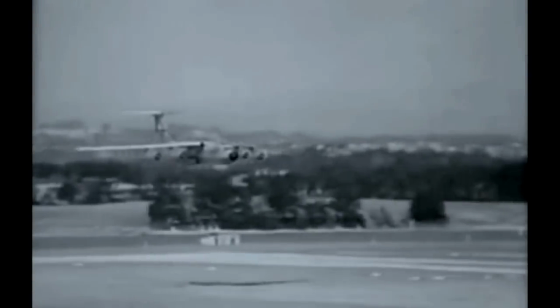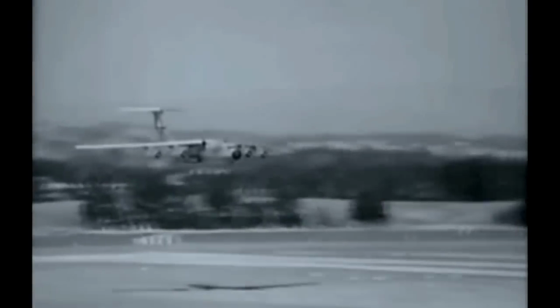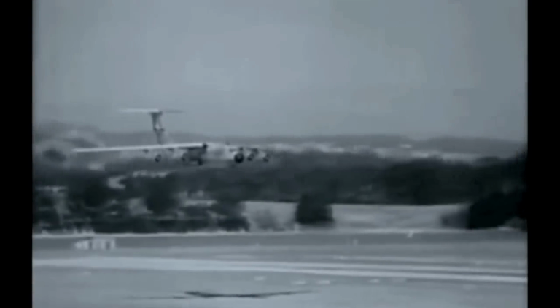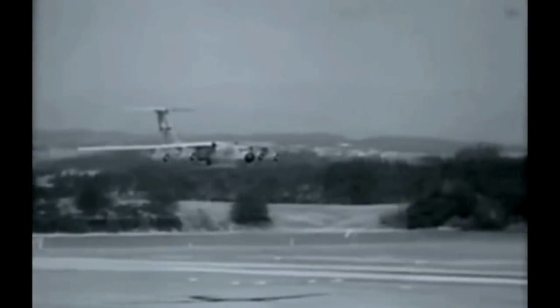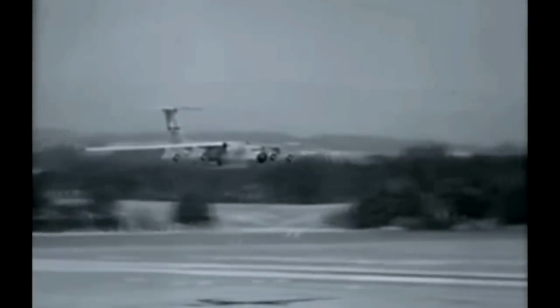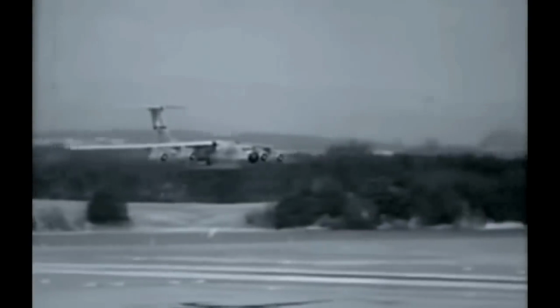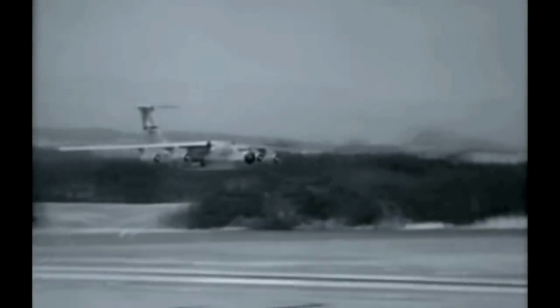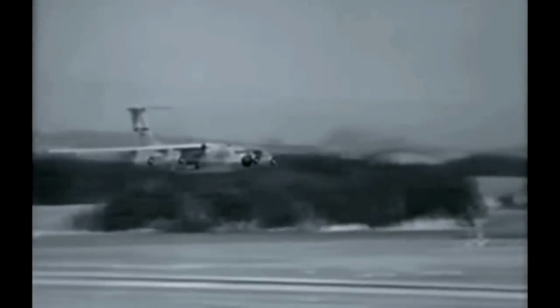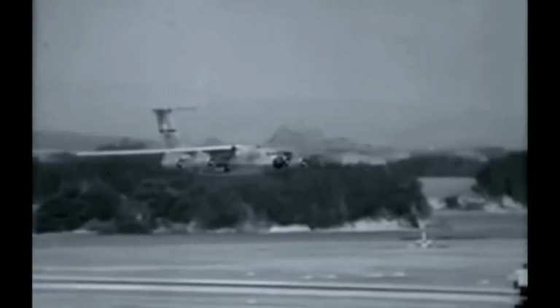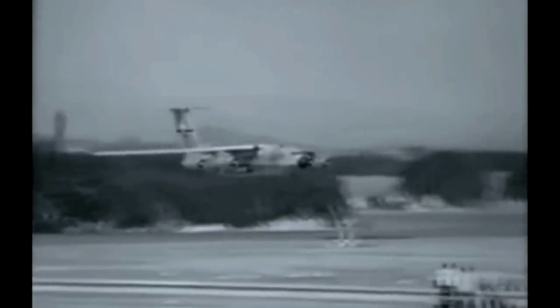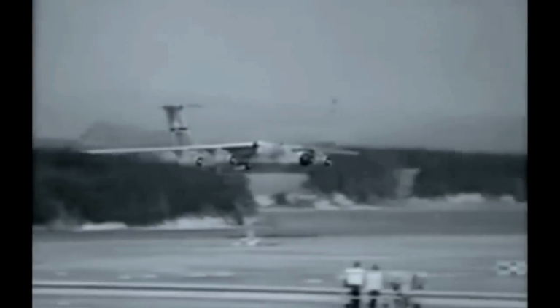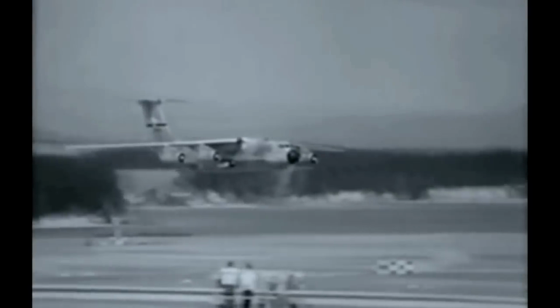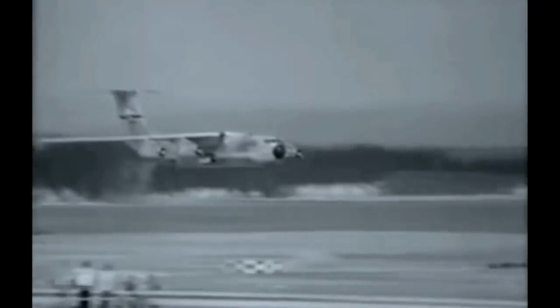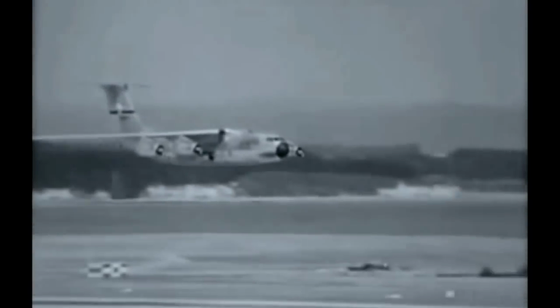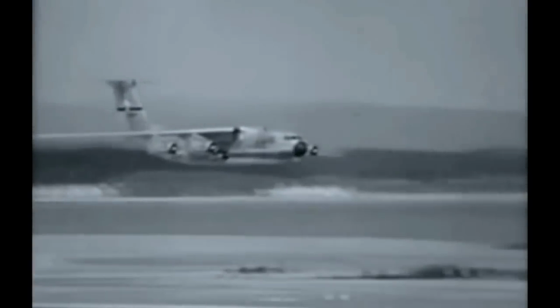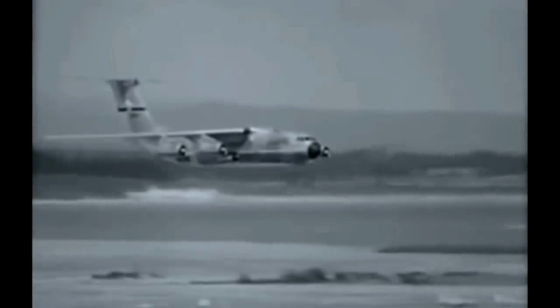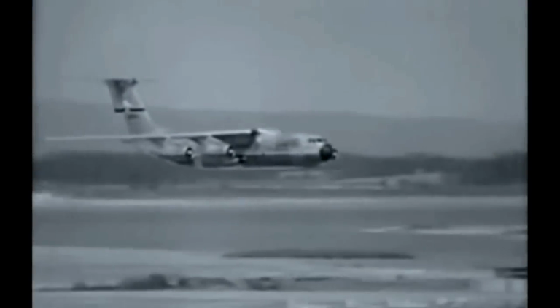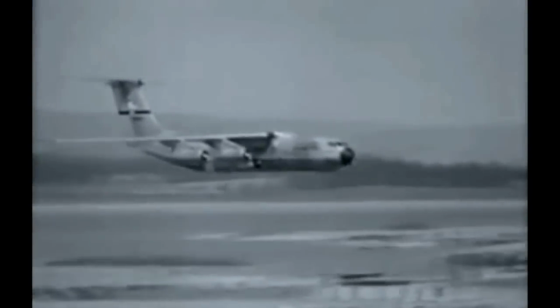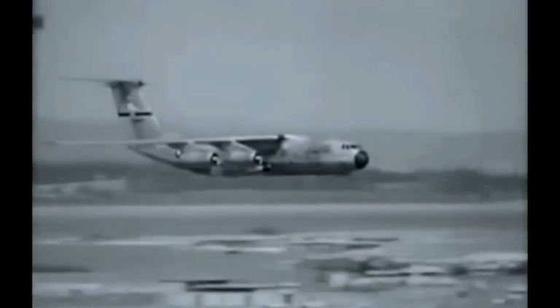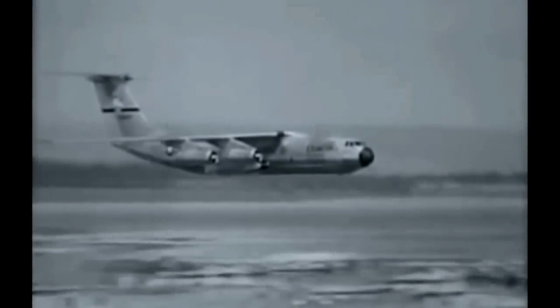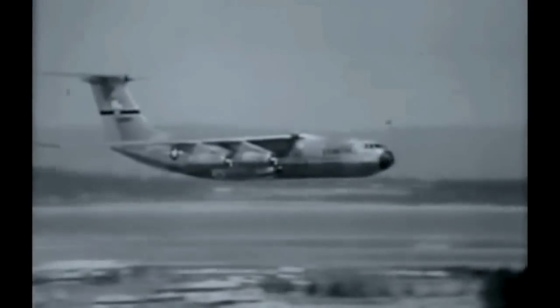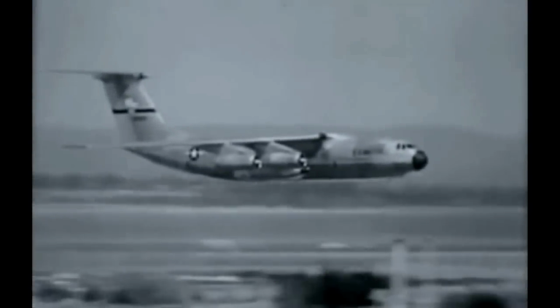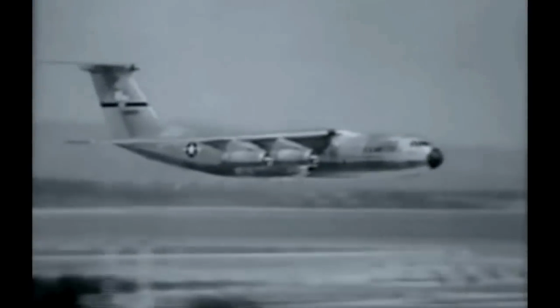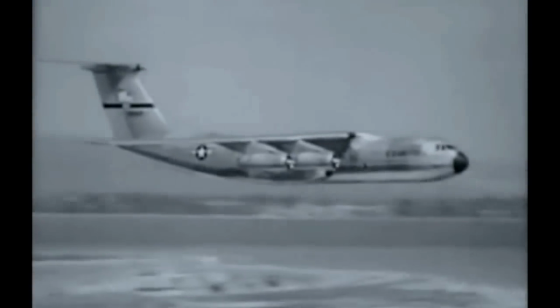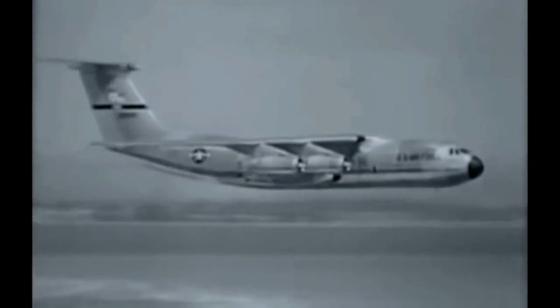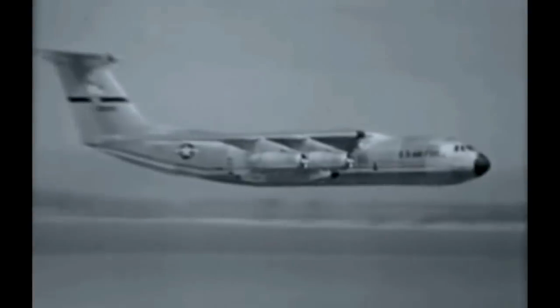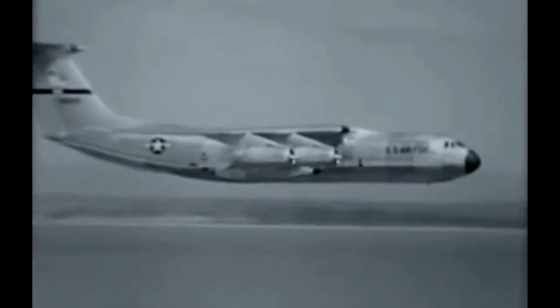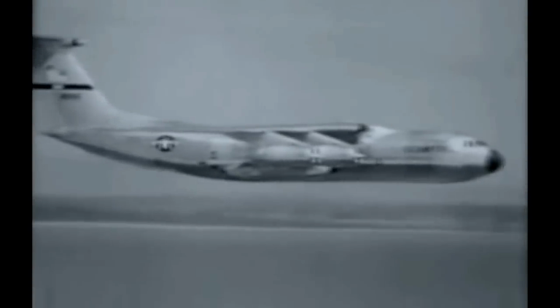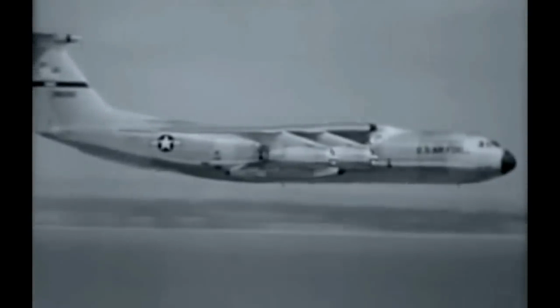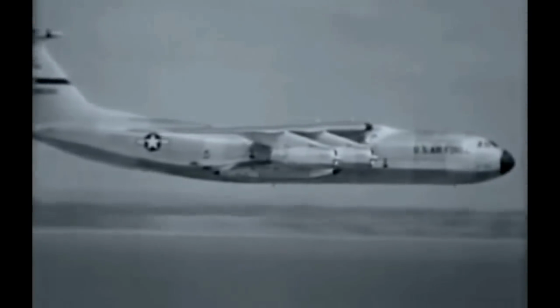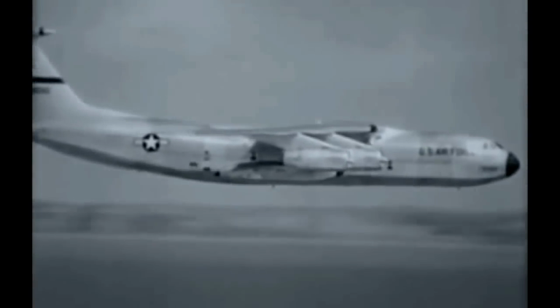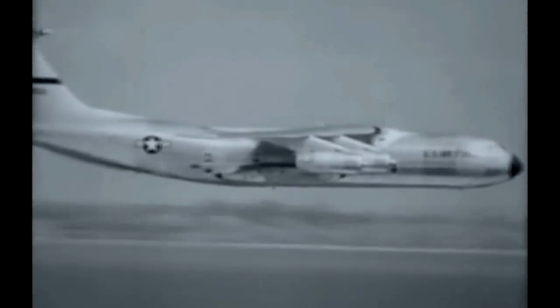The C-141 Starlifter. This mighty troop carrier can cruise at over 500 miles an hour for 4,000 miles, non-stop, with a load of 30 tons.